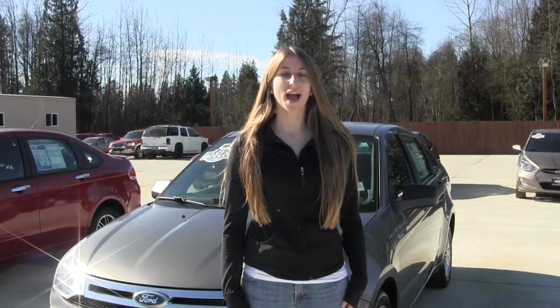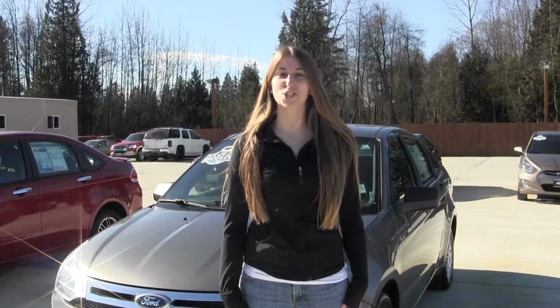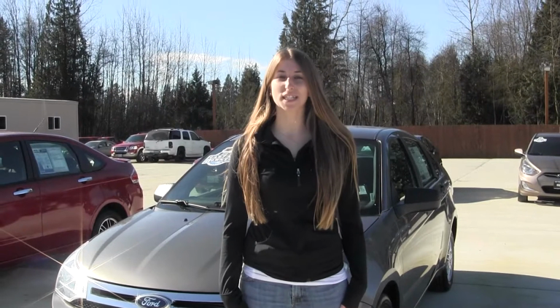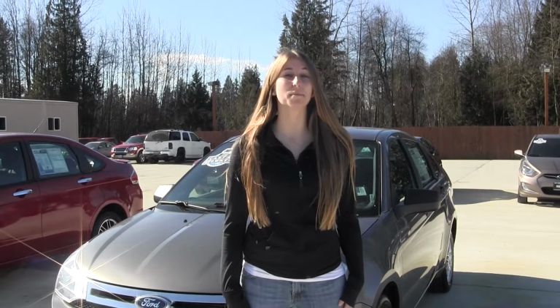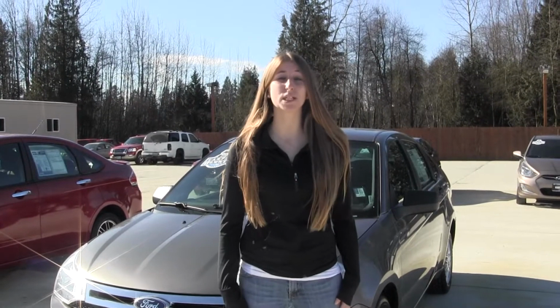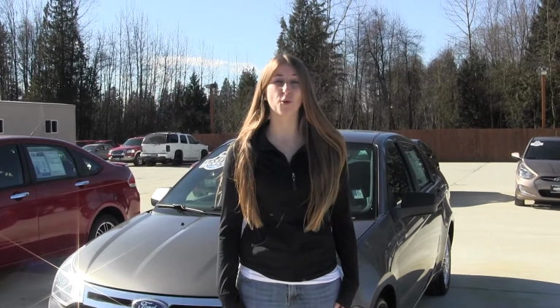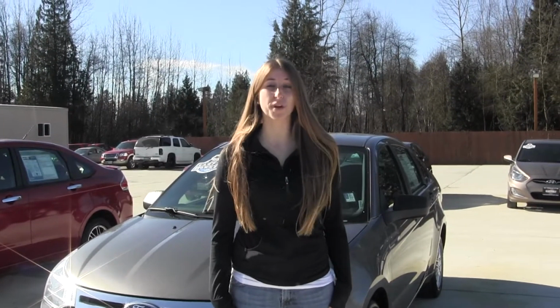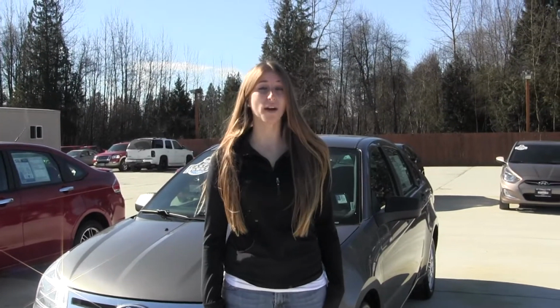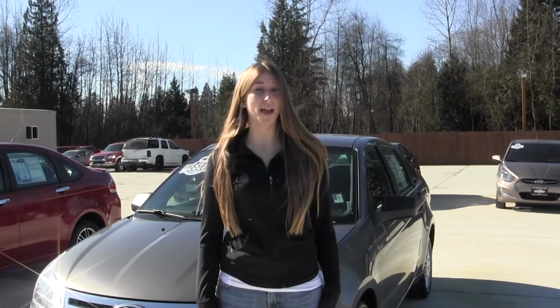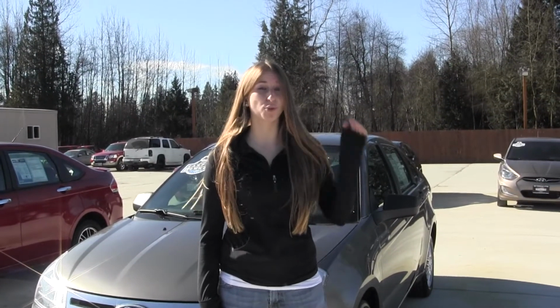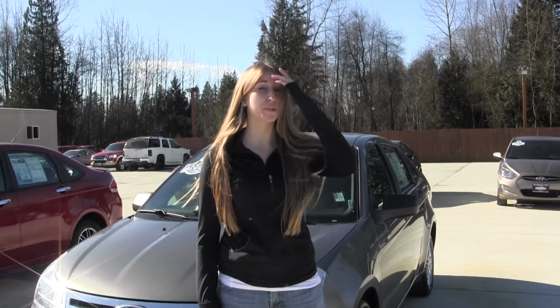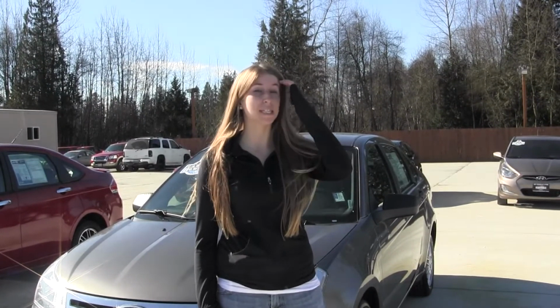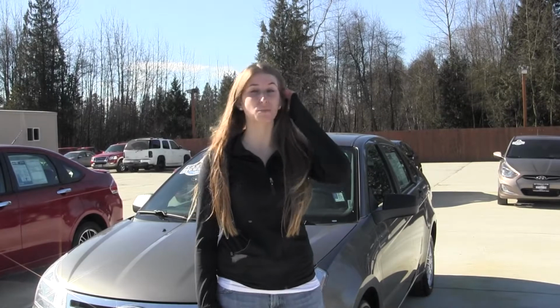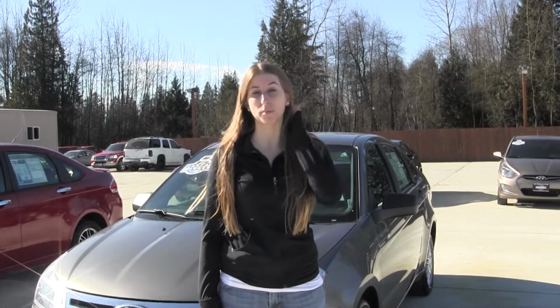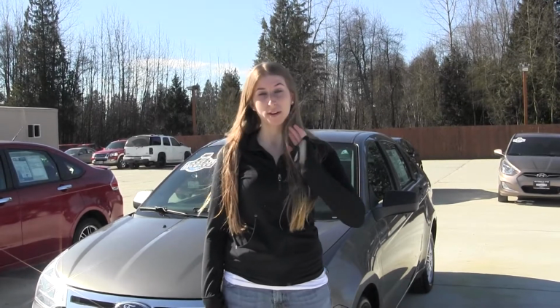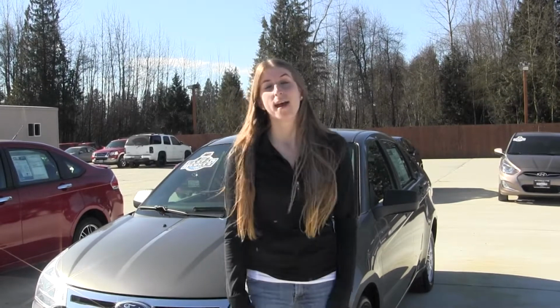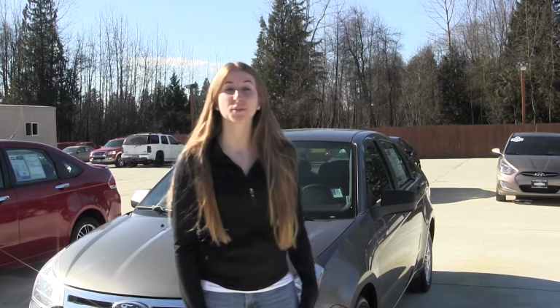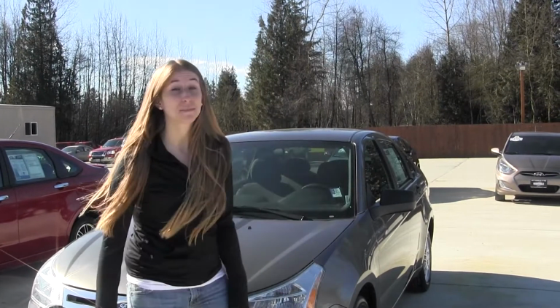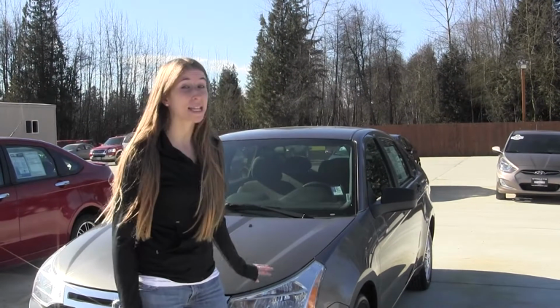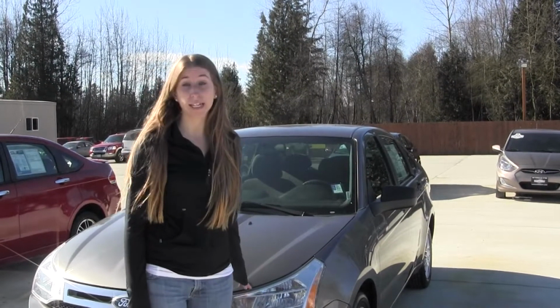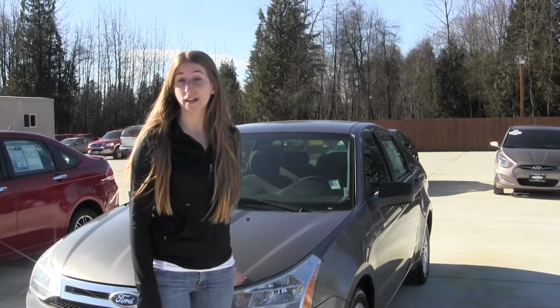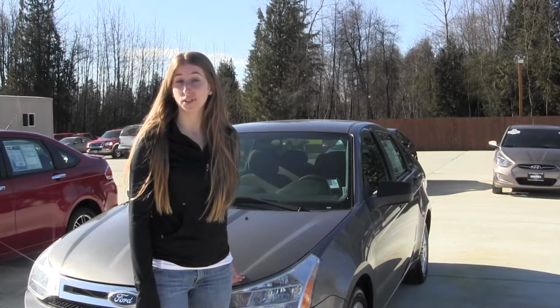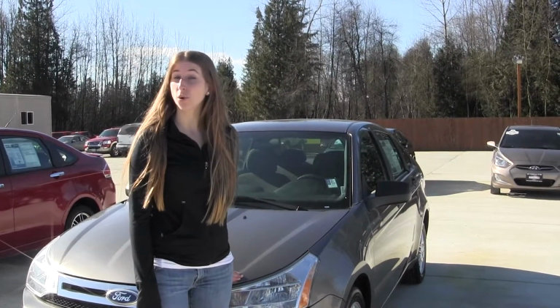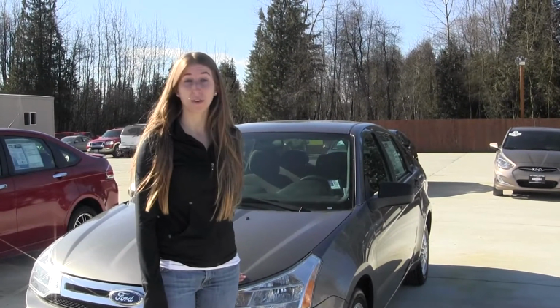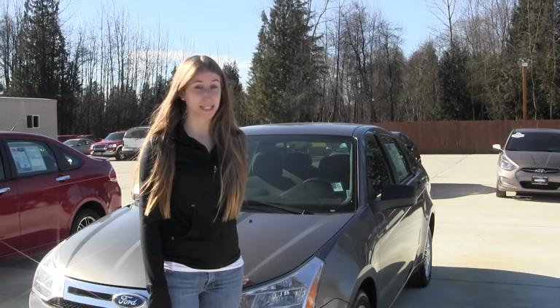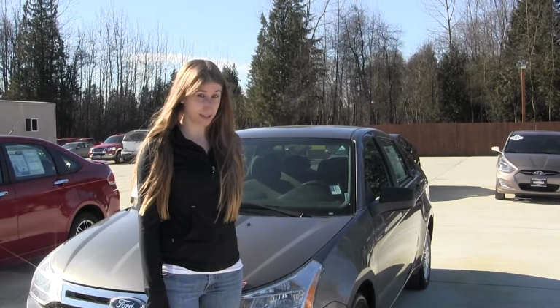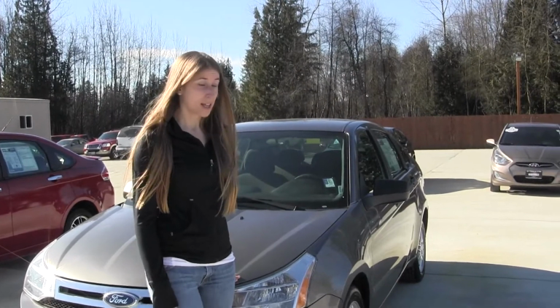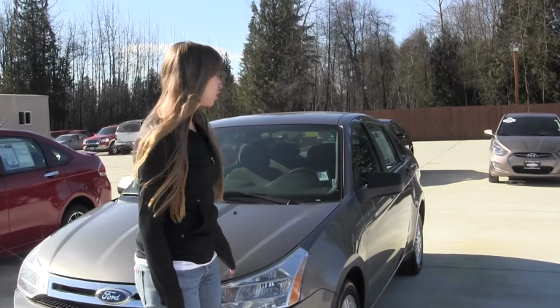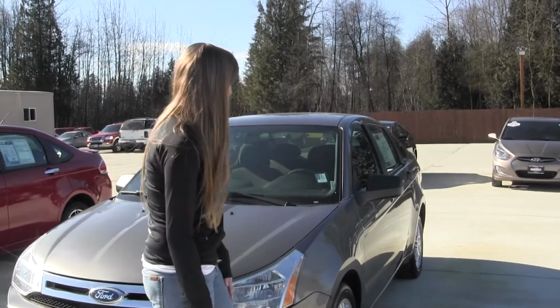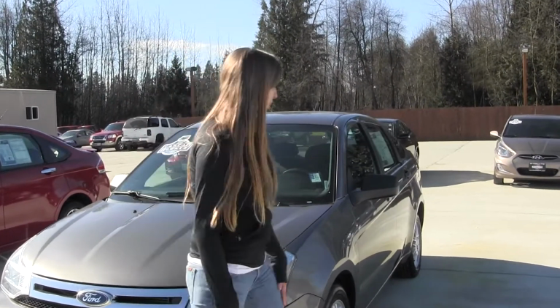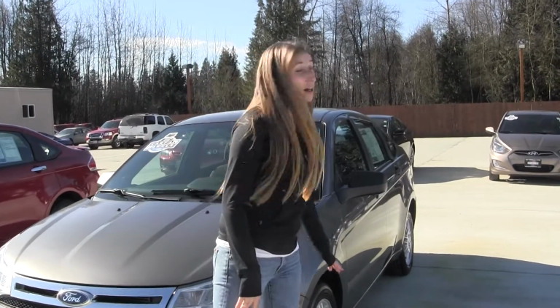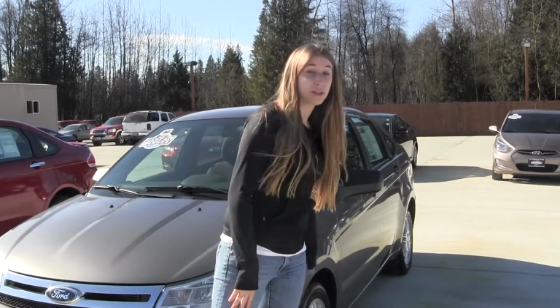Hi, this is Chelsea. Today I'm at Marysville Ford located off I-5 in the corner of 136 and Smoky Point Blvd. Today we're looking at this metallic grey 2011 Ford Focus SE. This vehicle does come equipped with your alloy wheels.